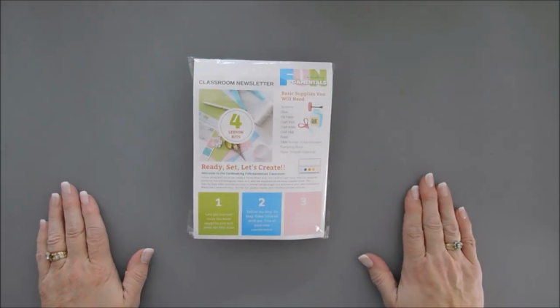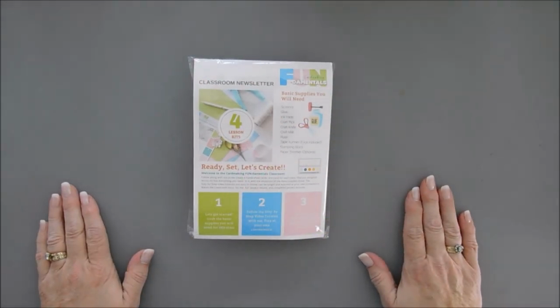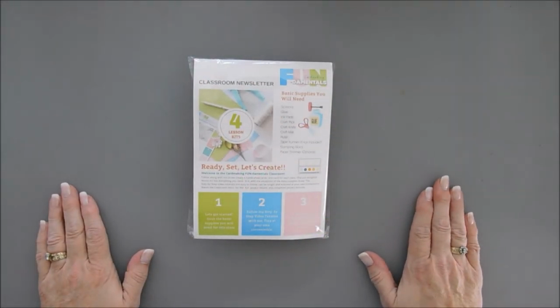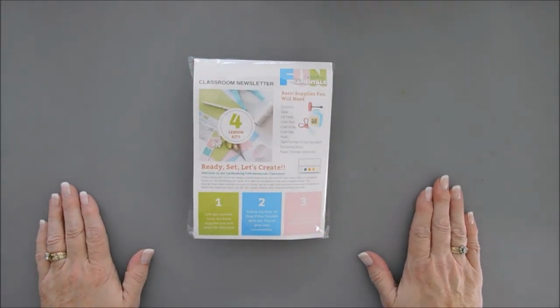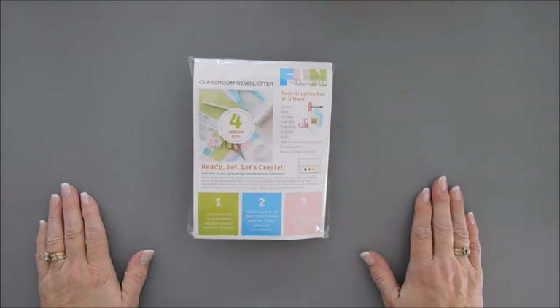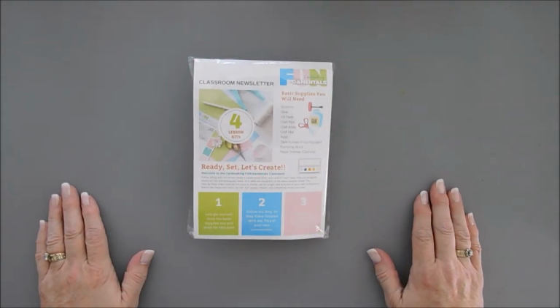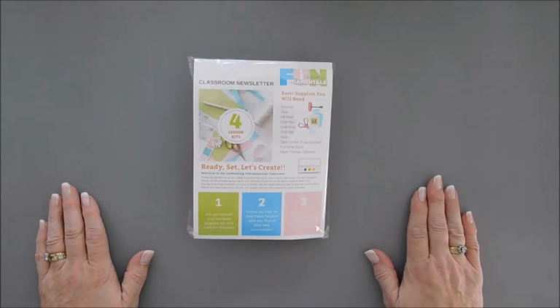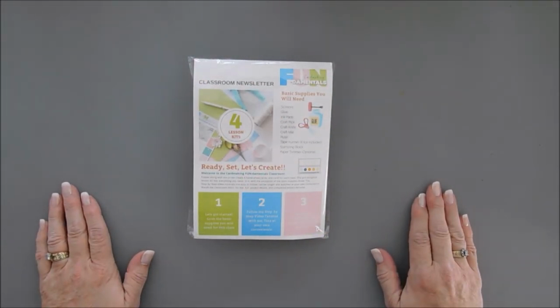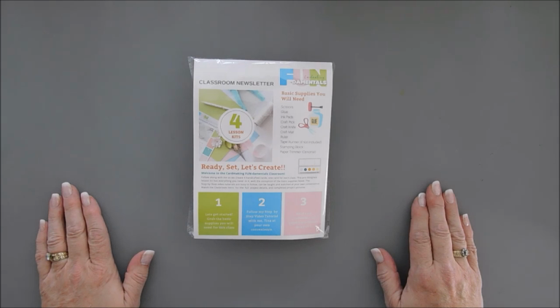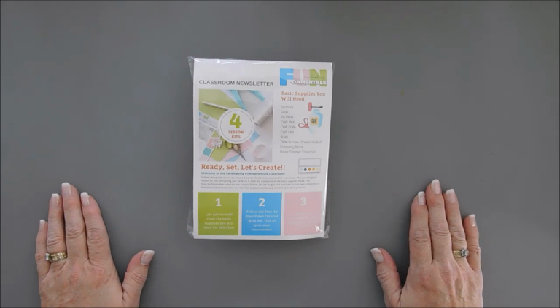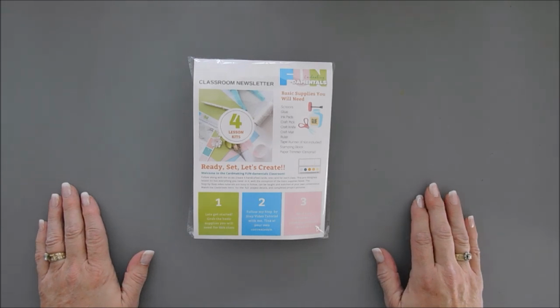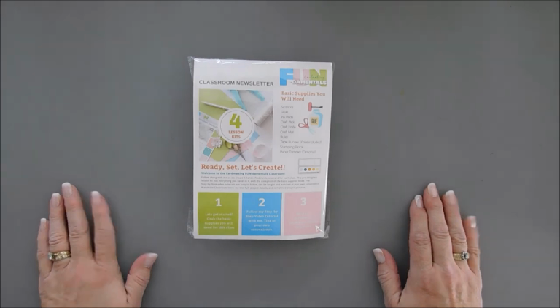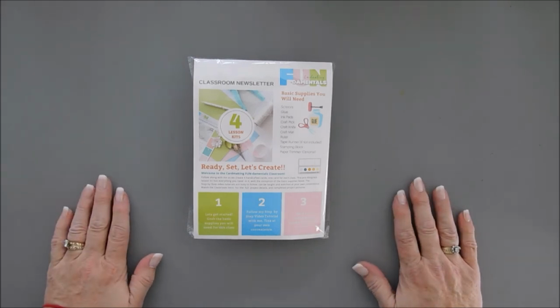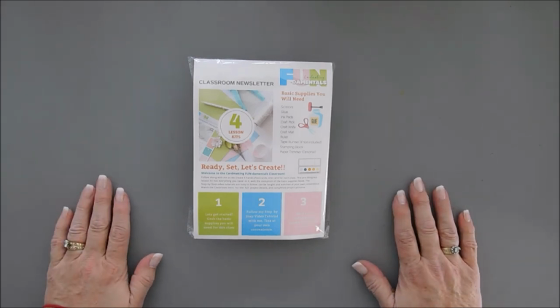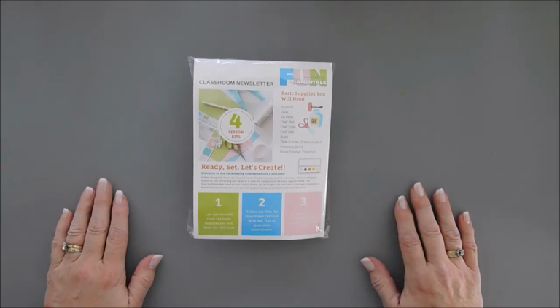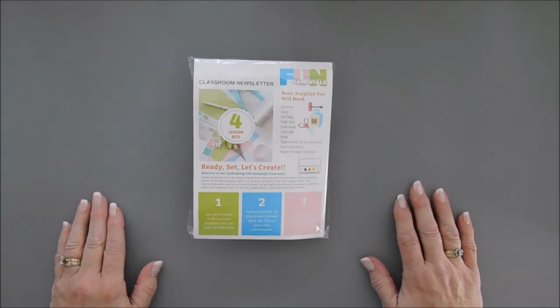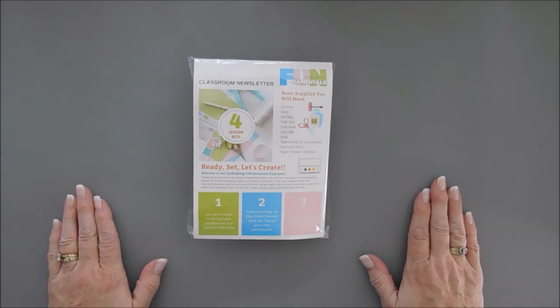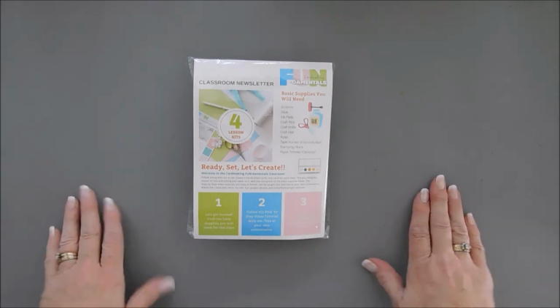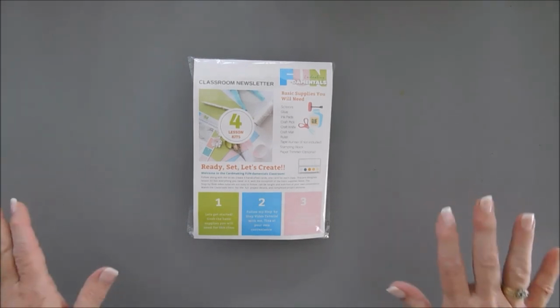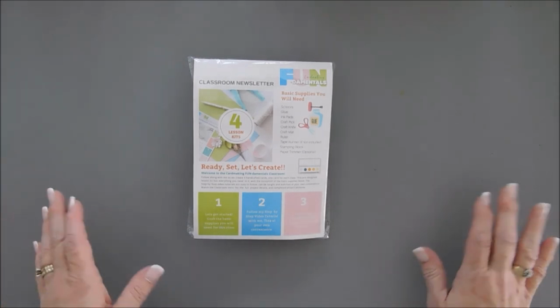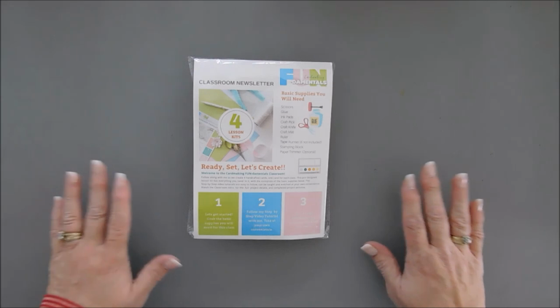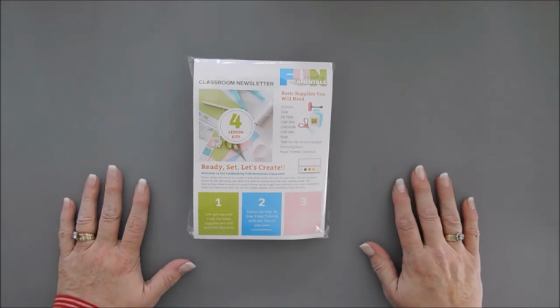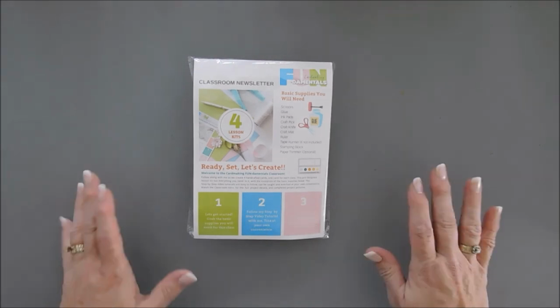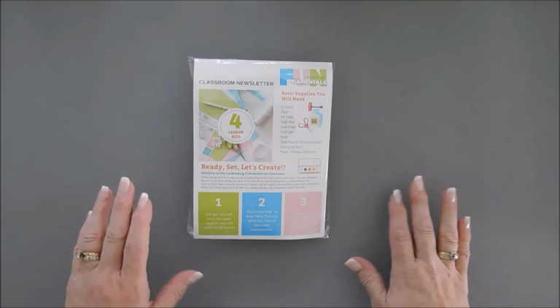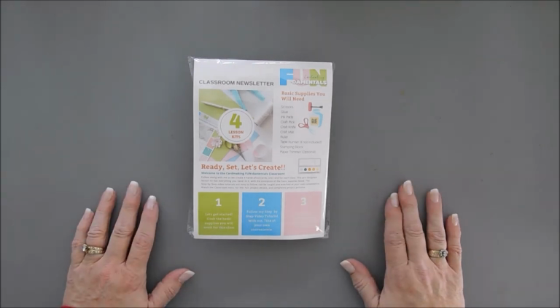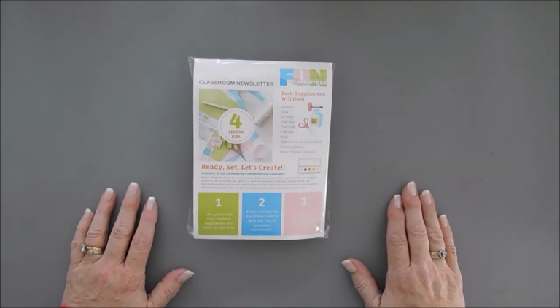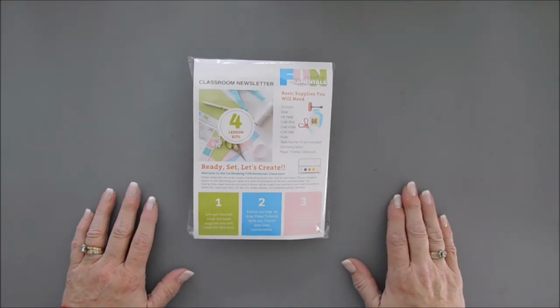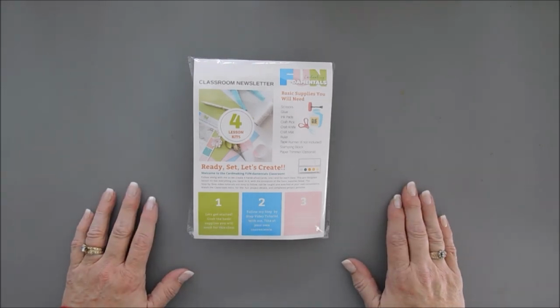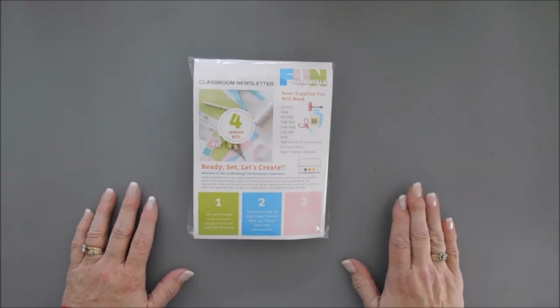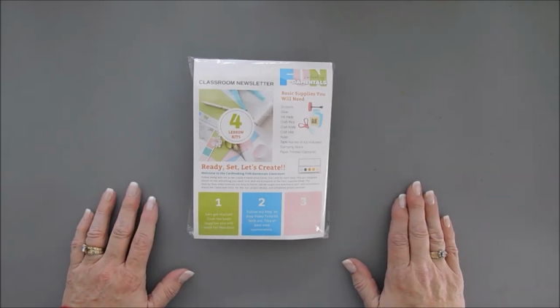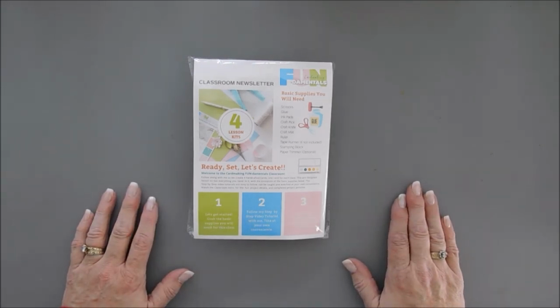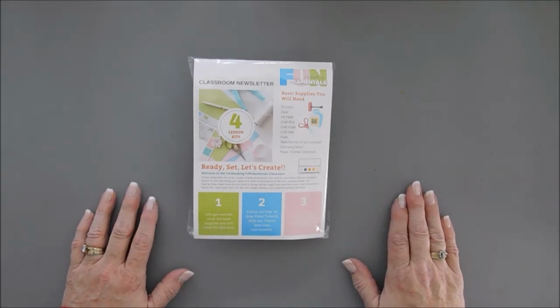Hello everyone, welcome to Card Making Fundamentals and welcome to the Merry Wishes classroom. Thank you for bearing with me — I've been so out of whack with these classrooms the last few months, and I'm glad you're sticking with me.